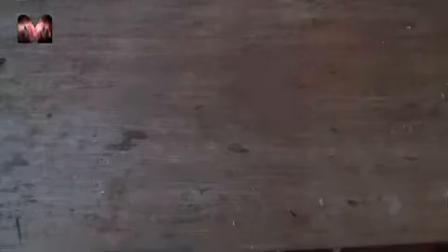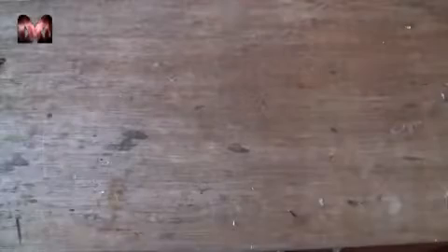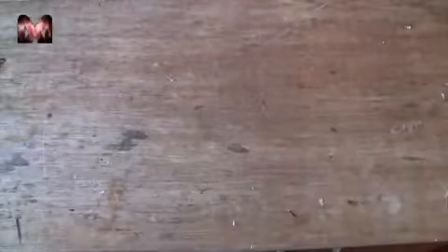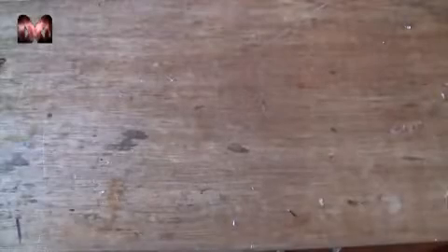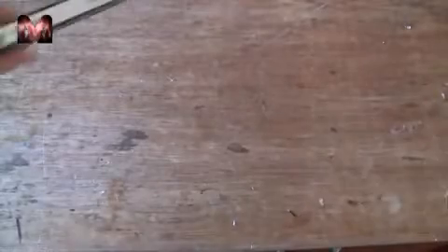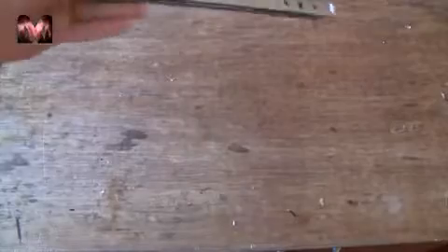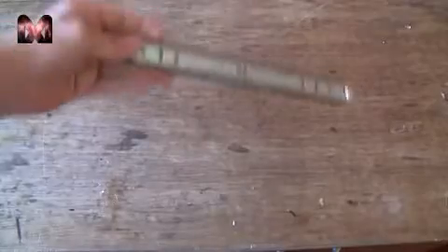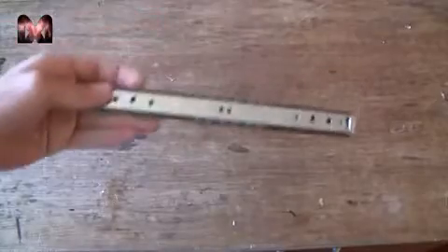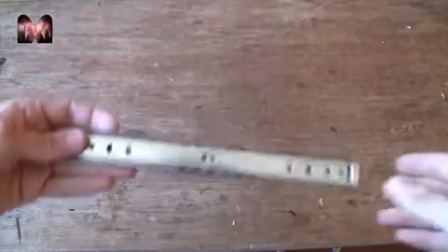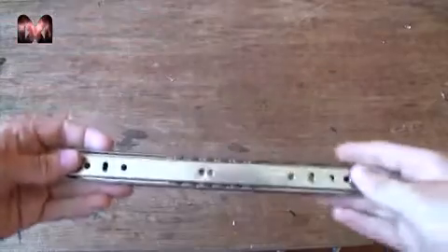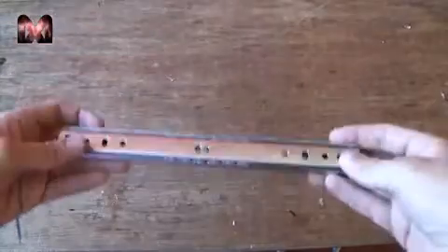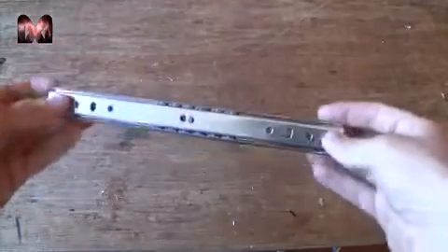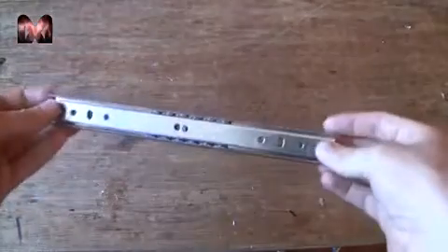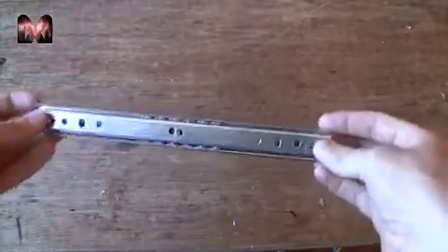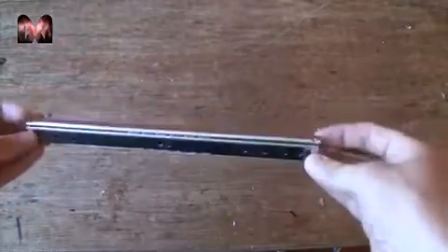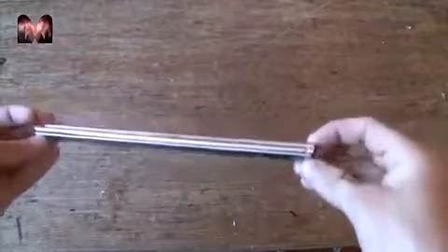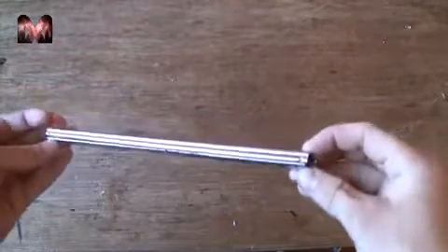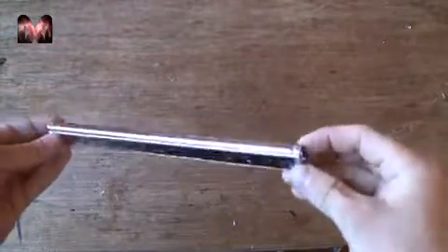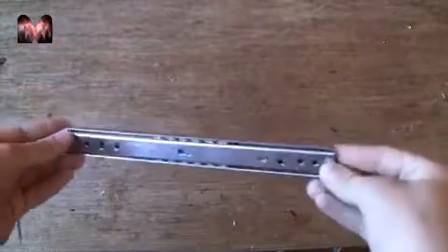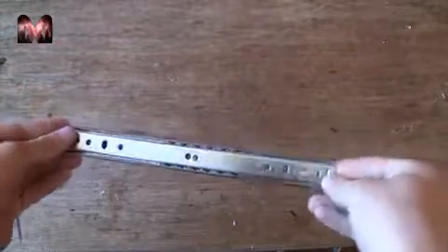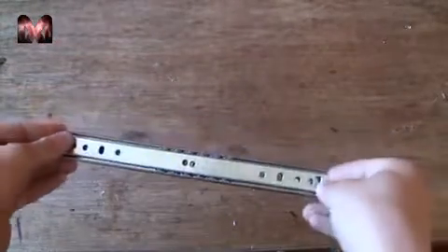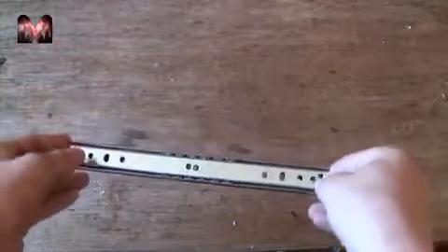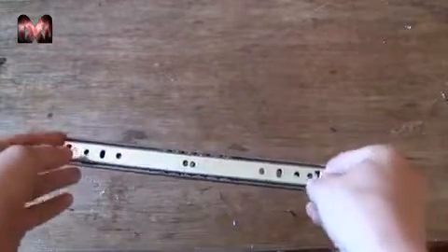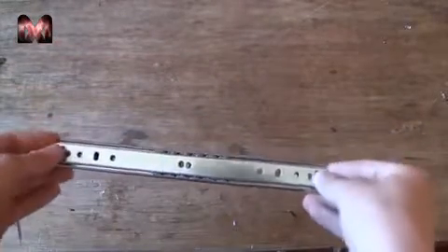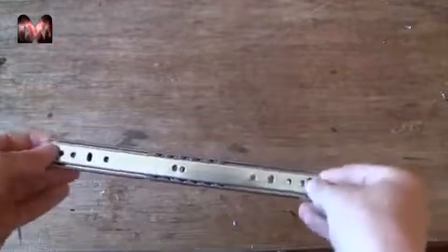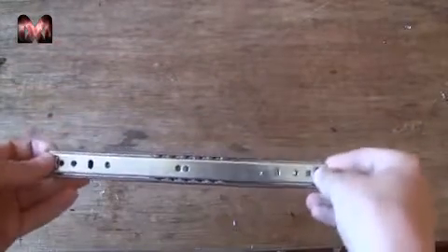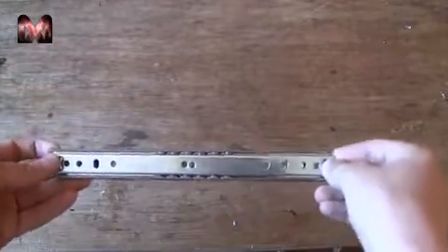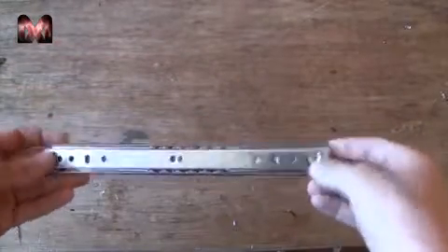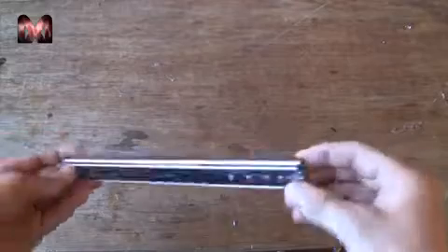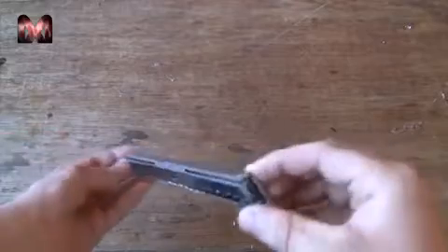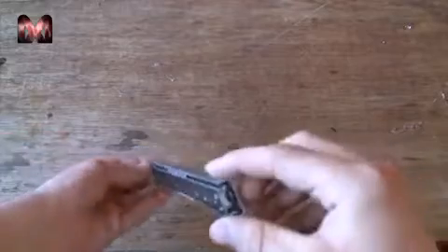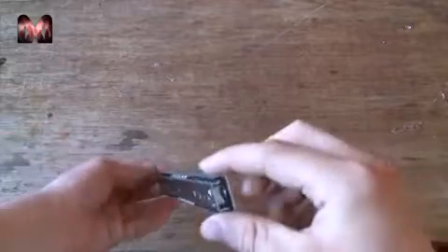So first you need a ball bearing slide. This one is 25 cm or 10 inch.